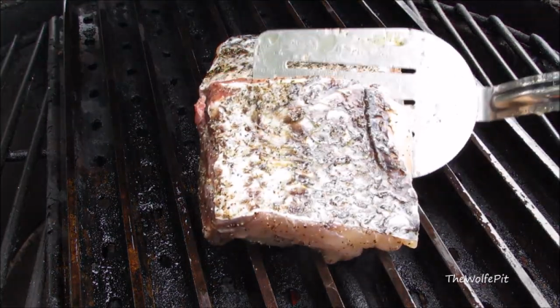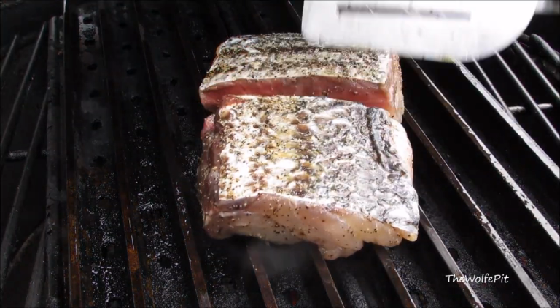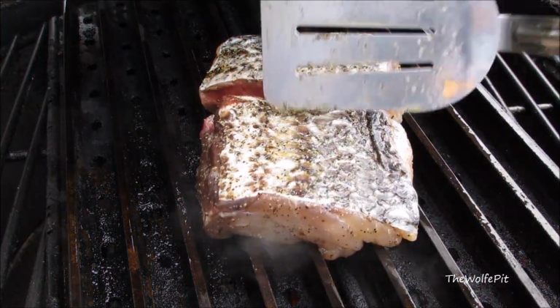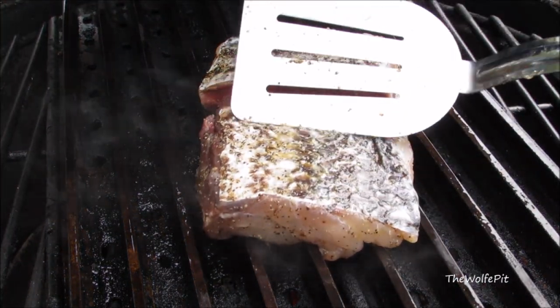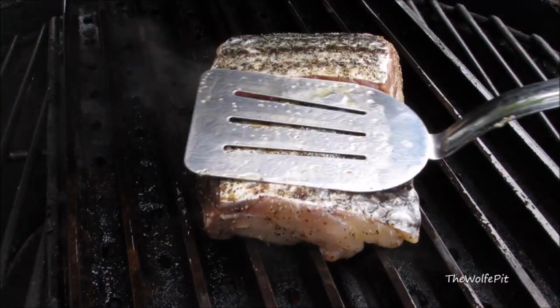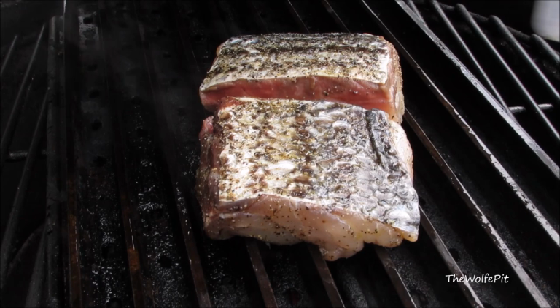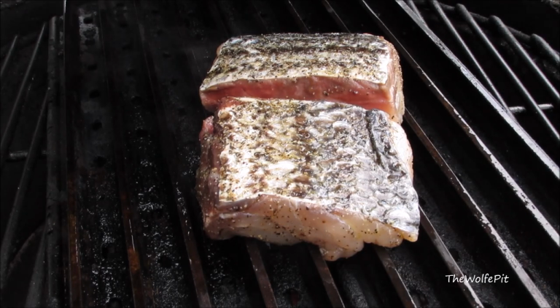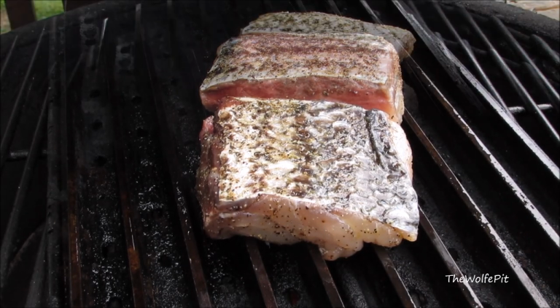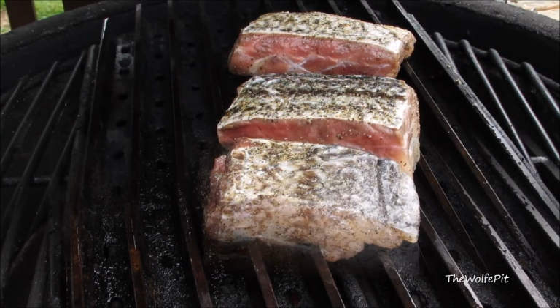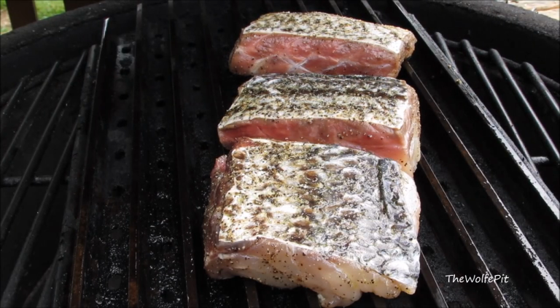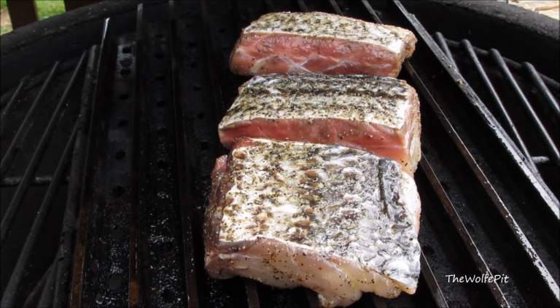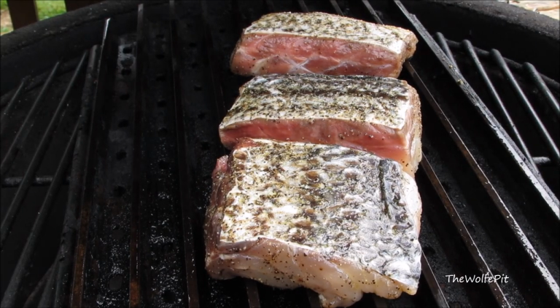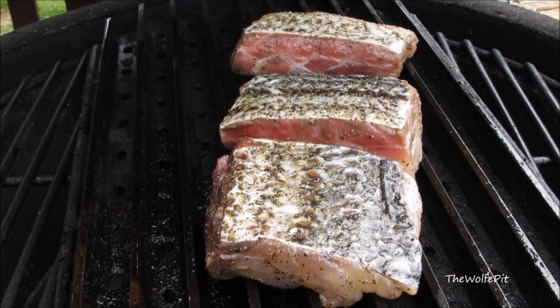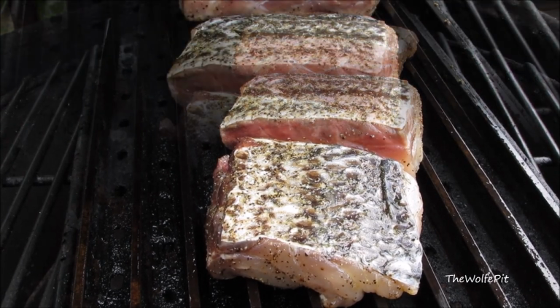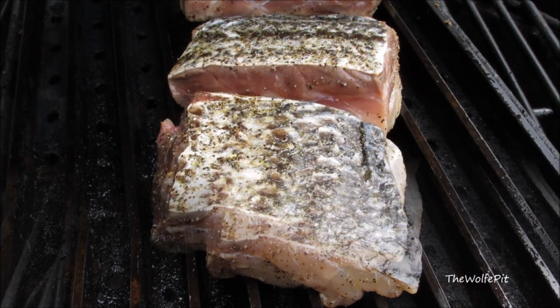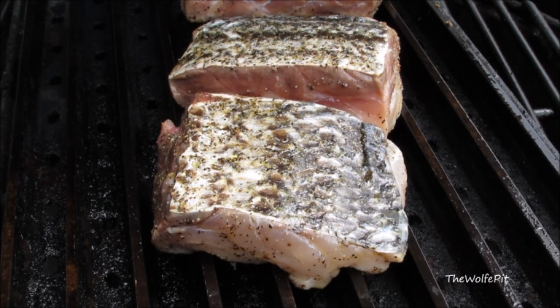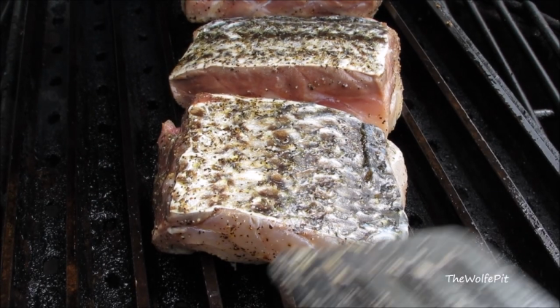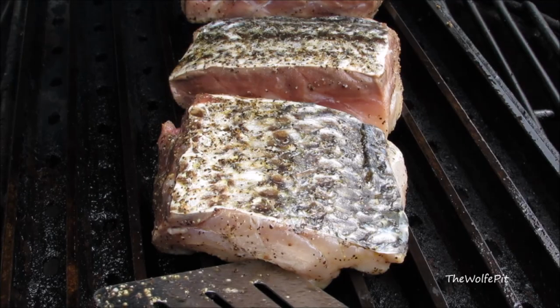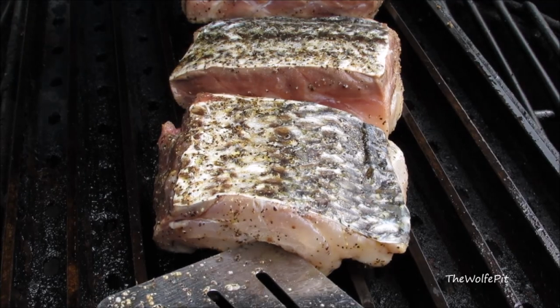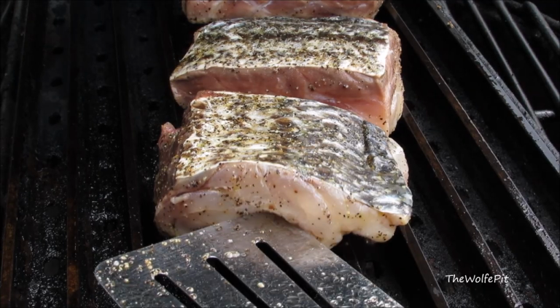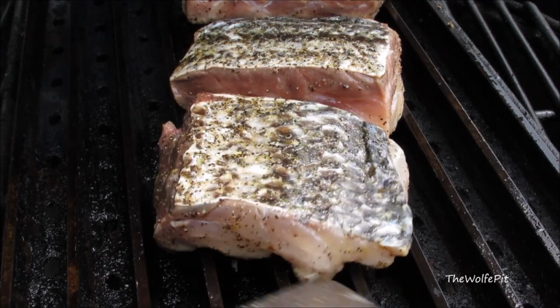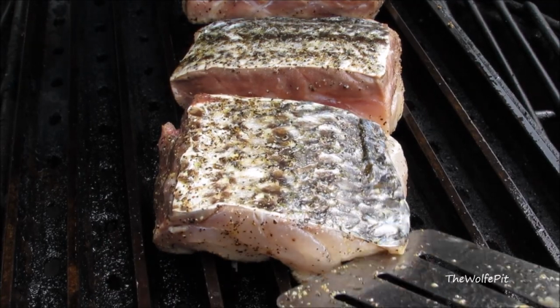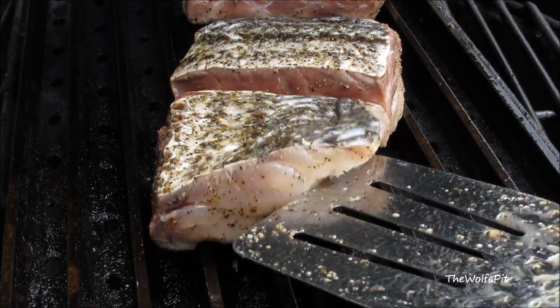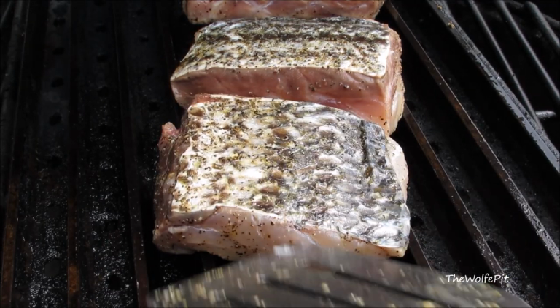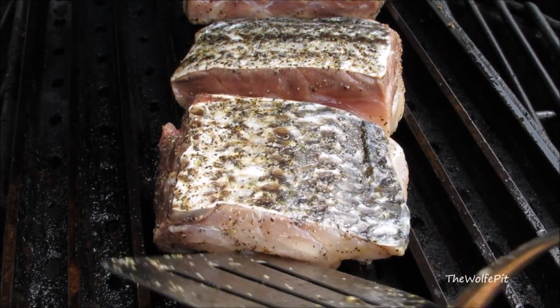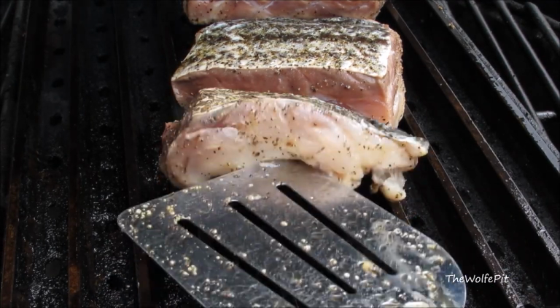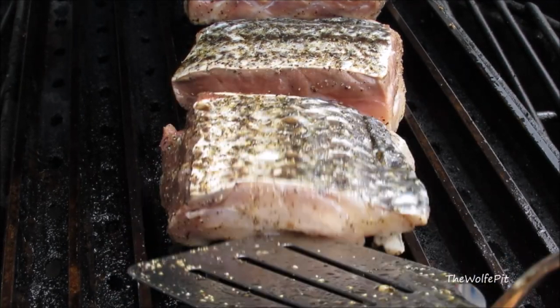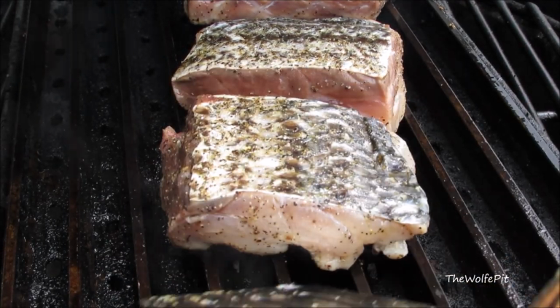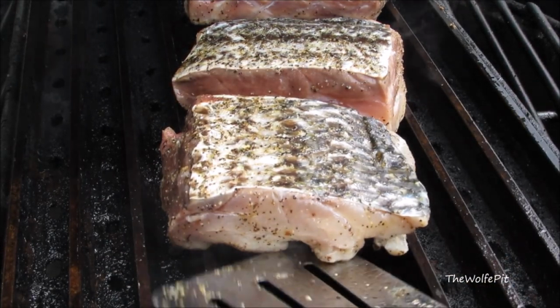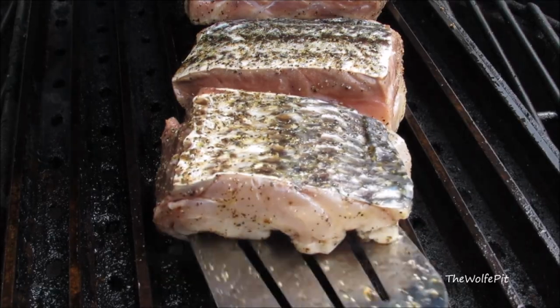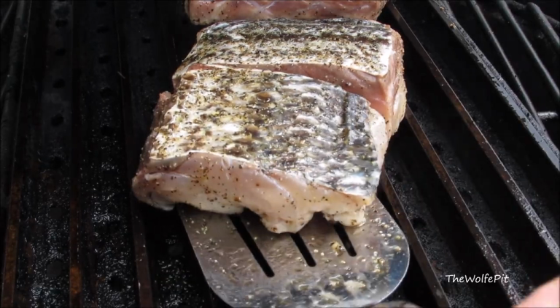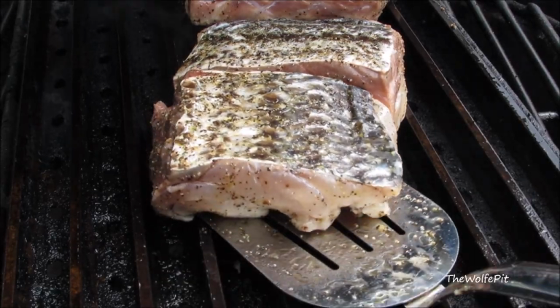Now I'm going to let these grill for five minutes — the timing is going to vary depending on how thick your fillets are. After two and a half minutes, give each fillet a quarter turn. This step is totally optional but it gives the fish nice hash marks for a beautiful presentation.